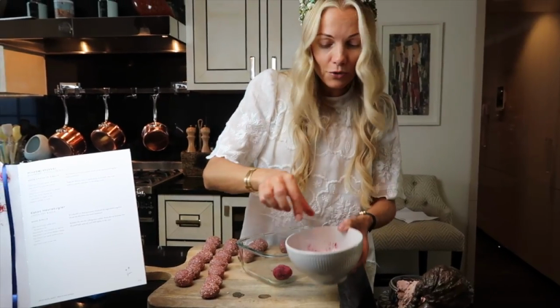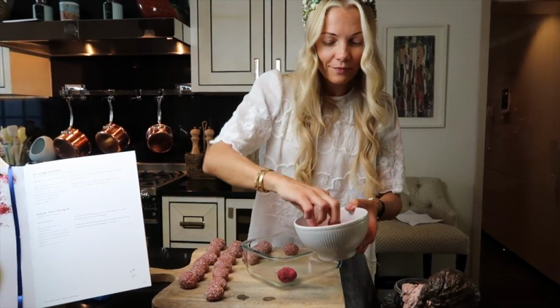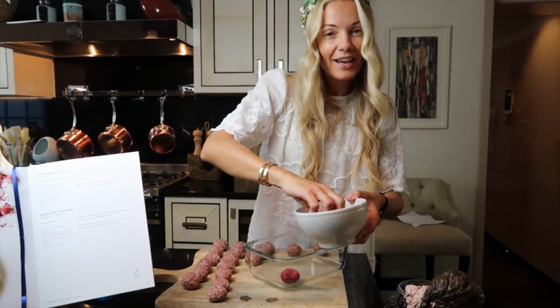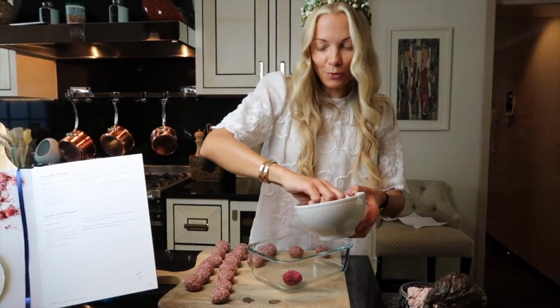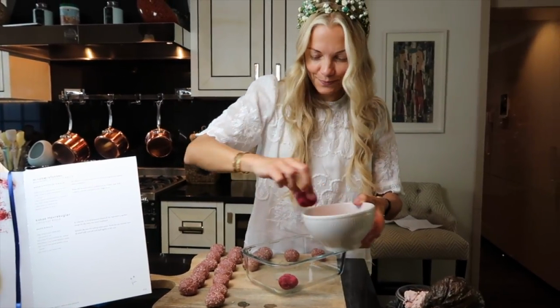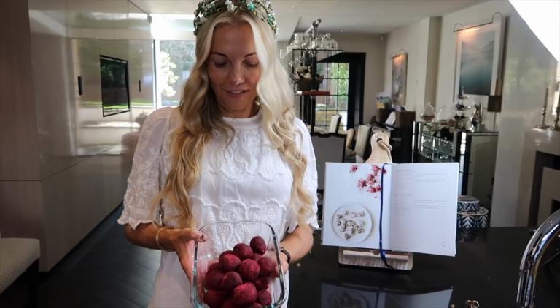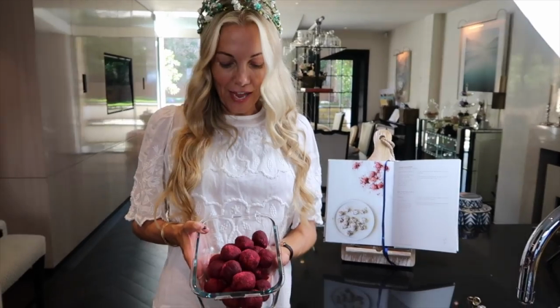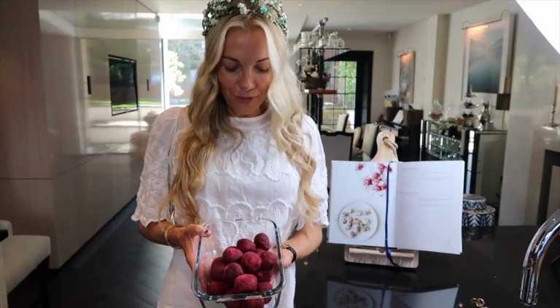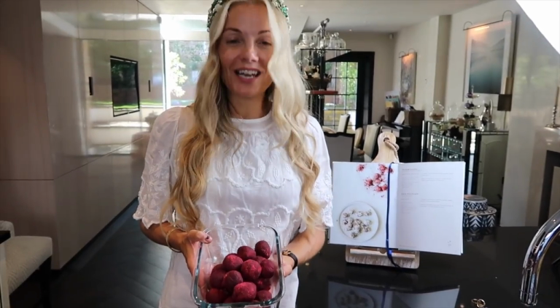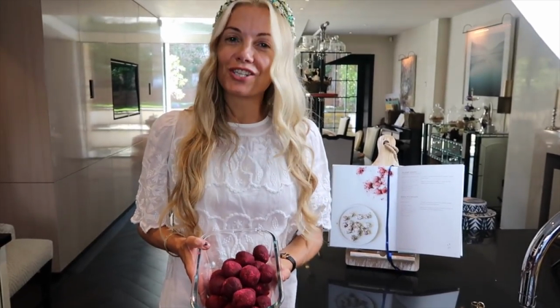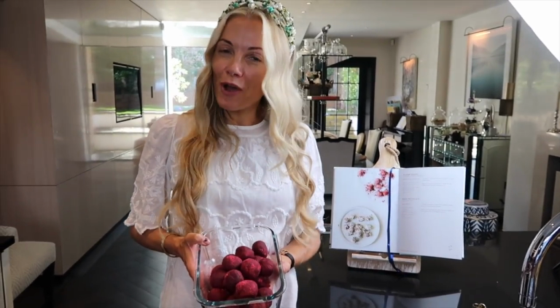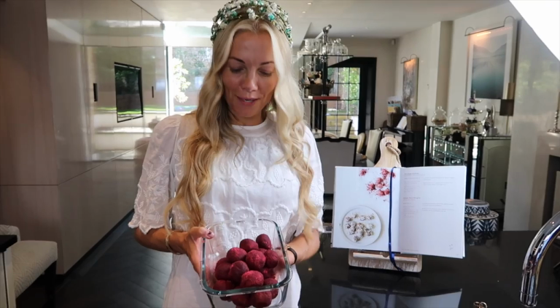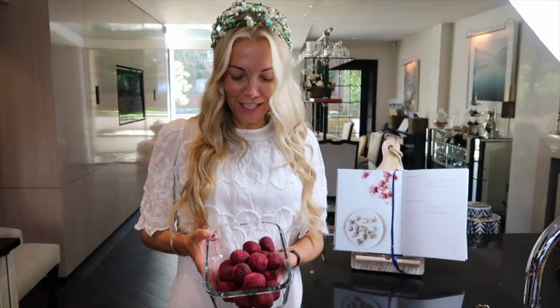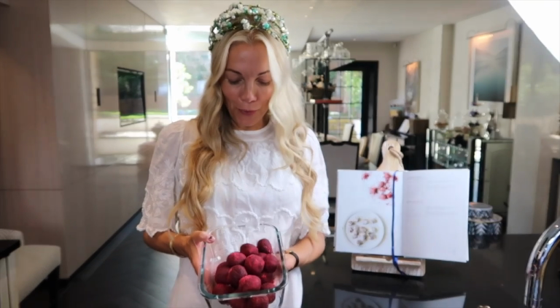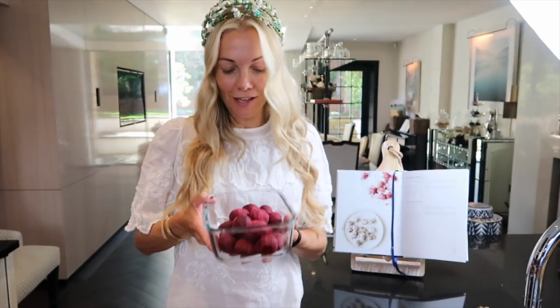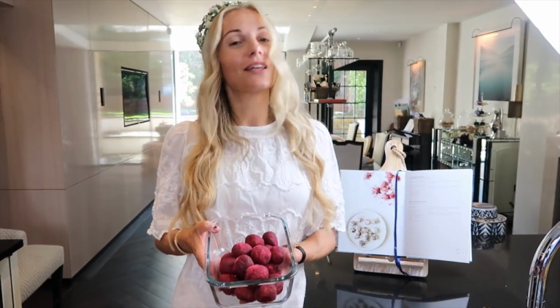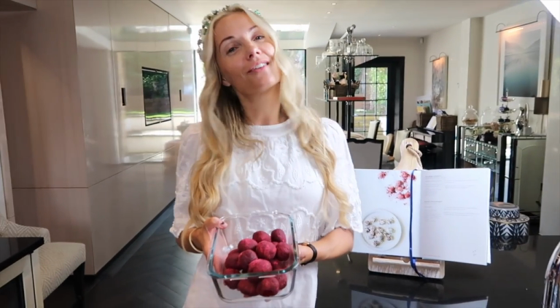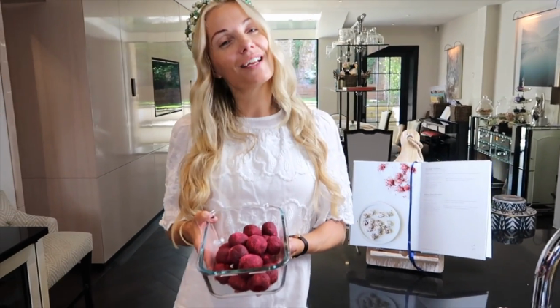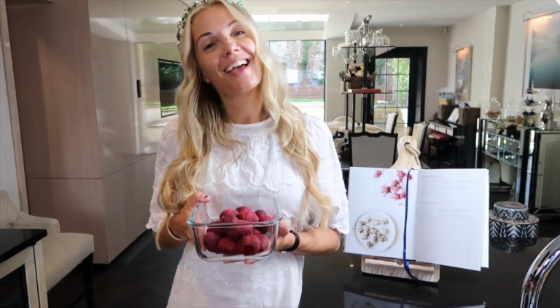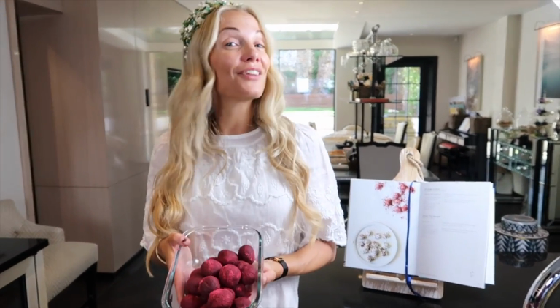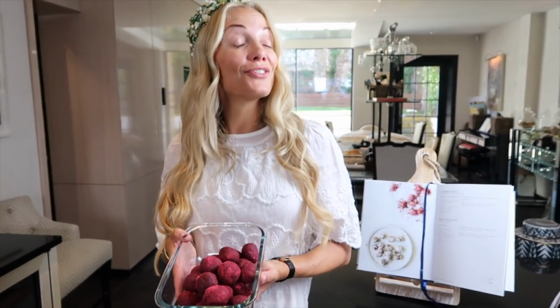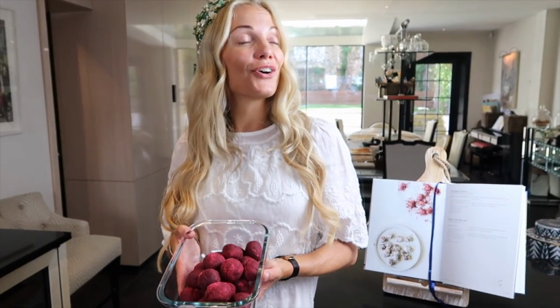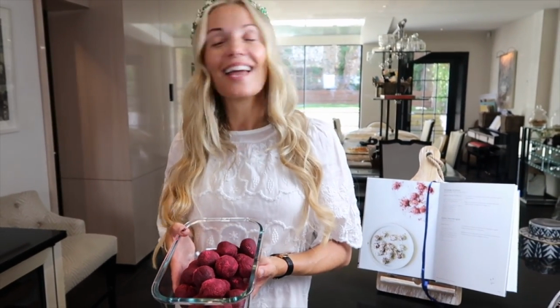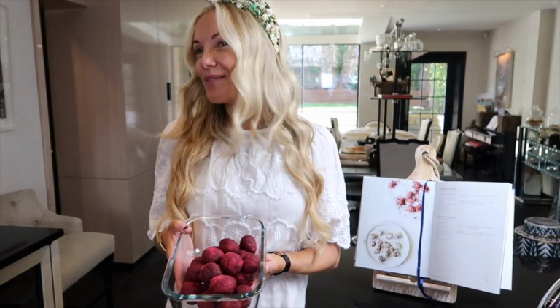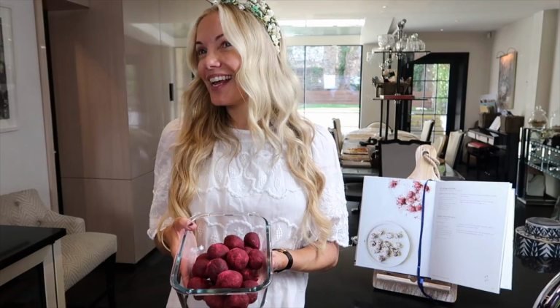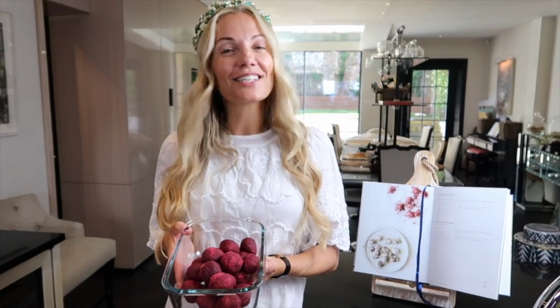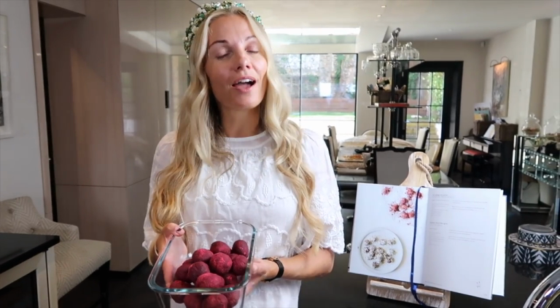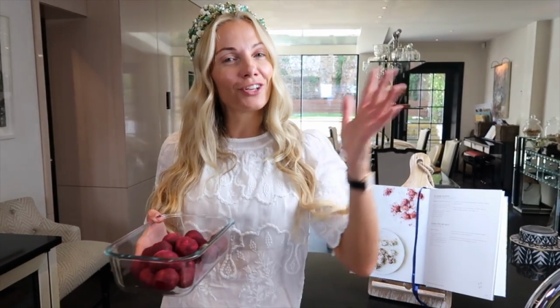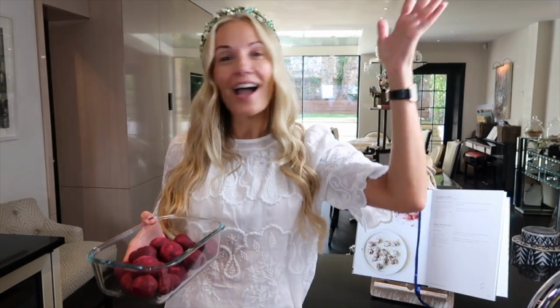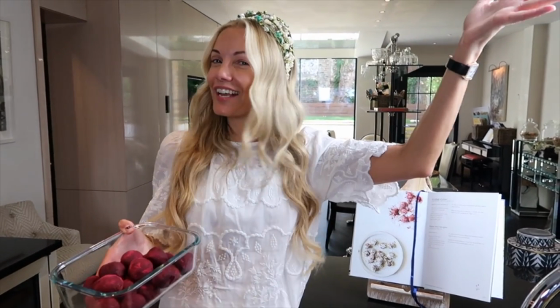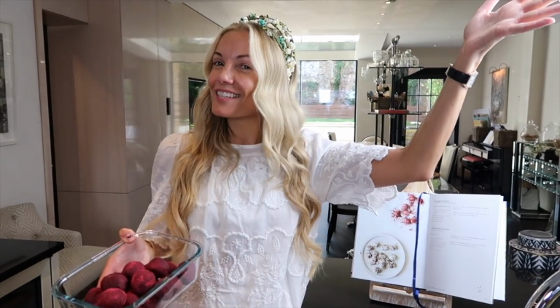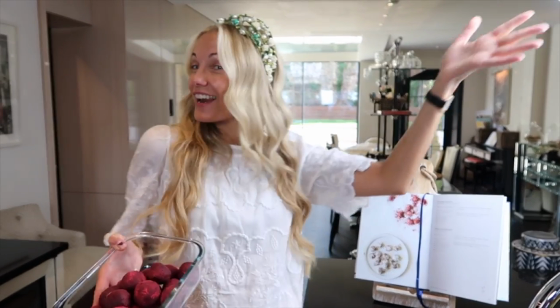Here we have them — delicious raspberry protein balls, ready to go into the fridge and ready for you to enjoy any time of day, any time of night, for you and your kids. Voilà!